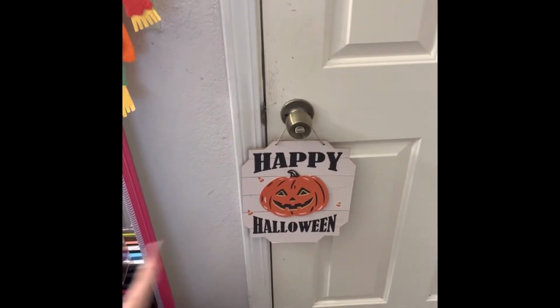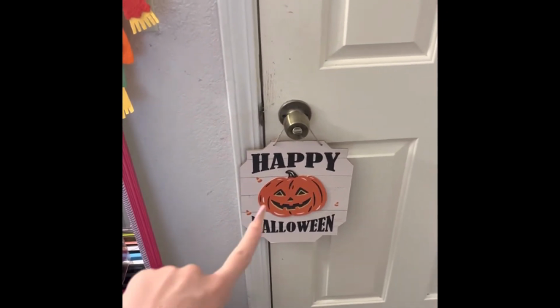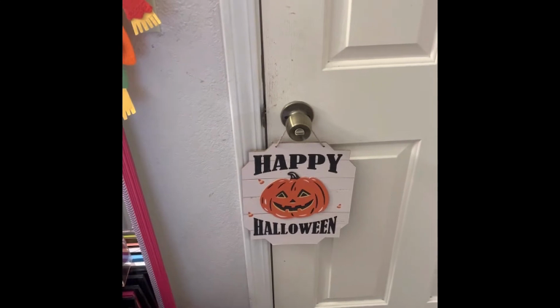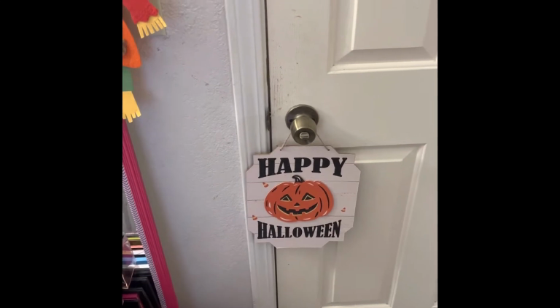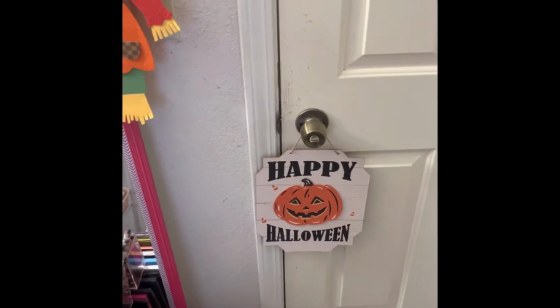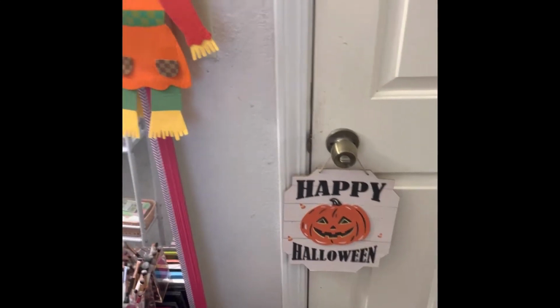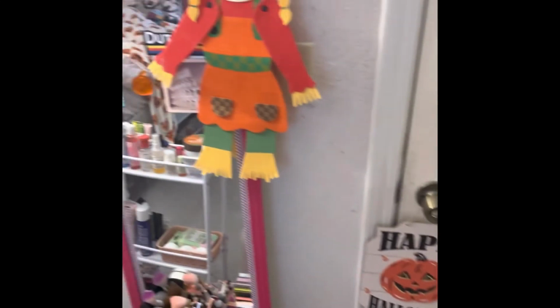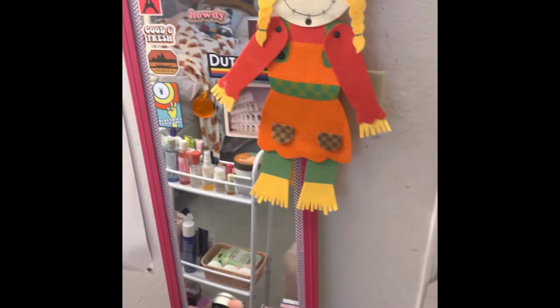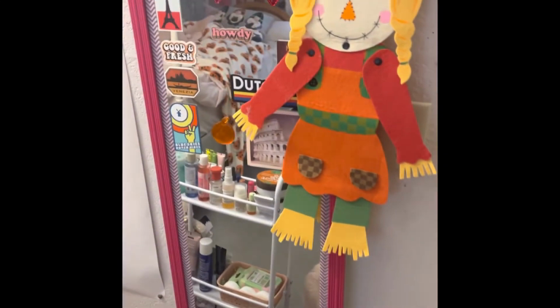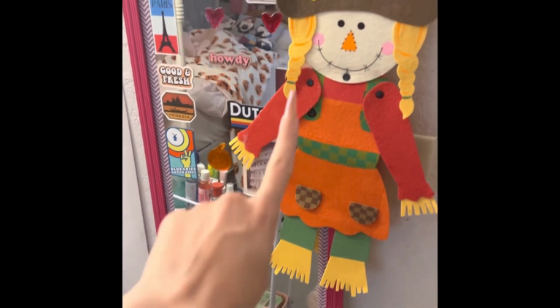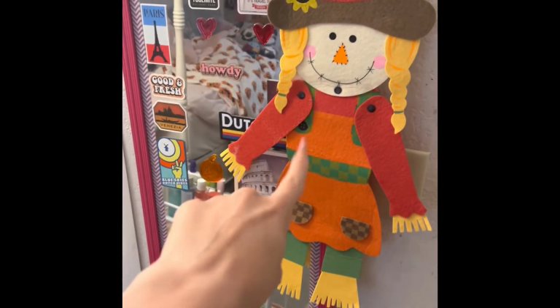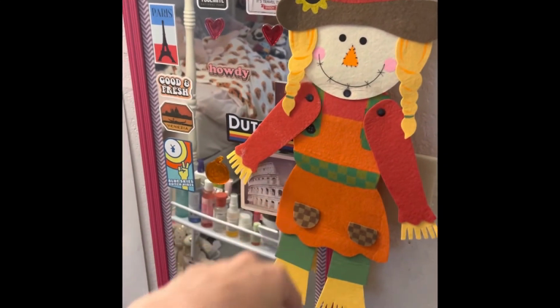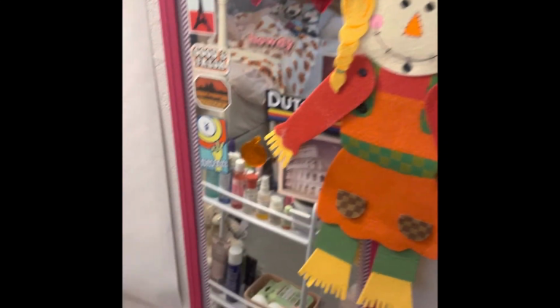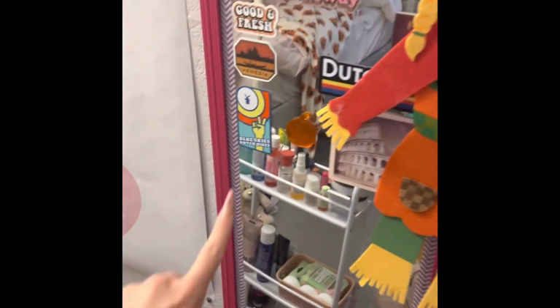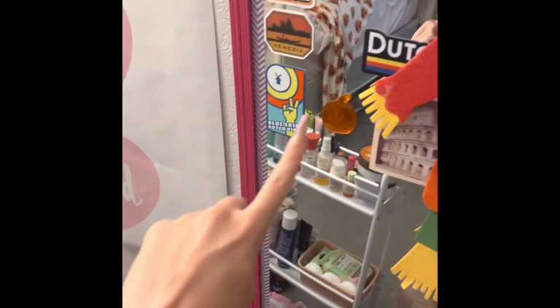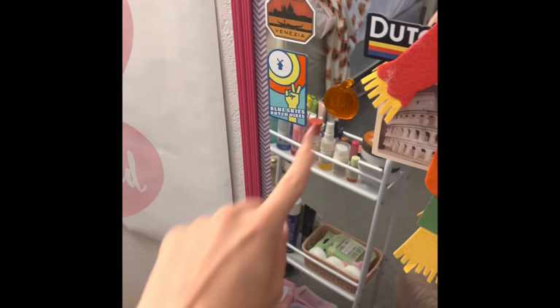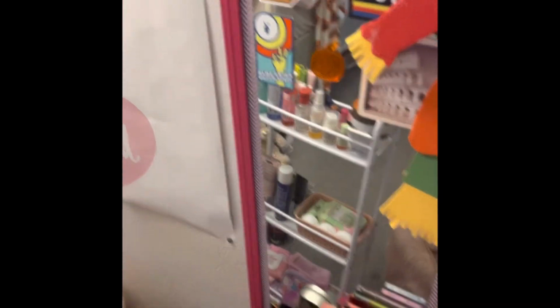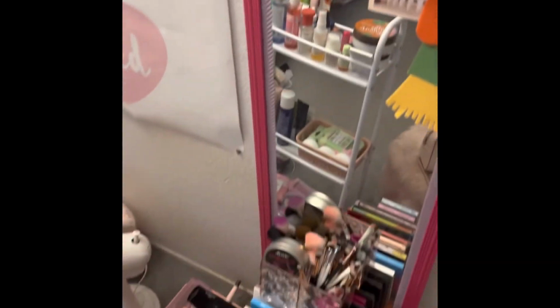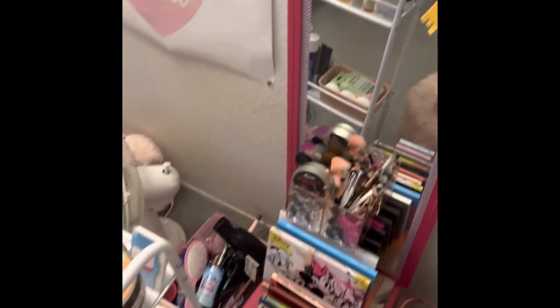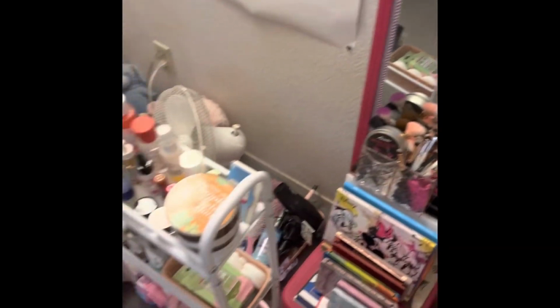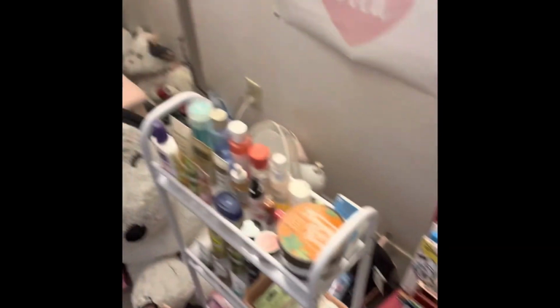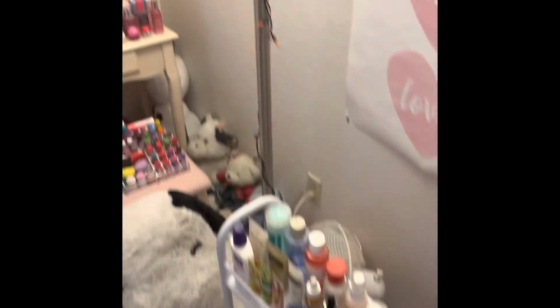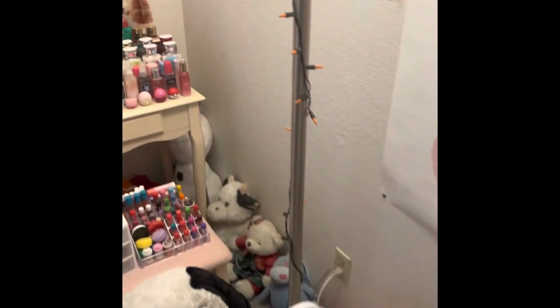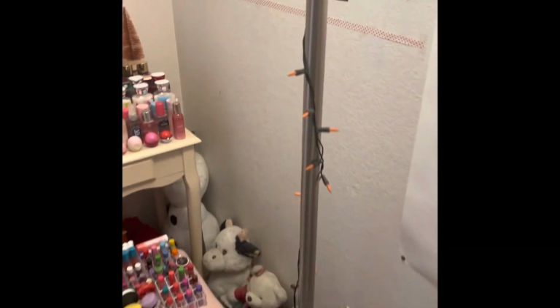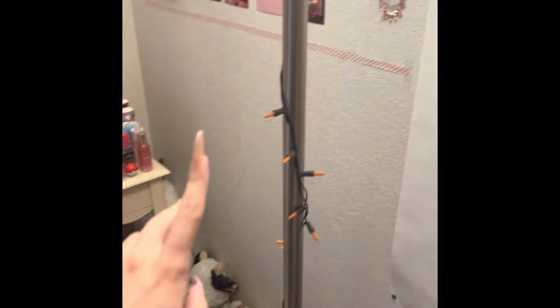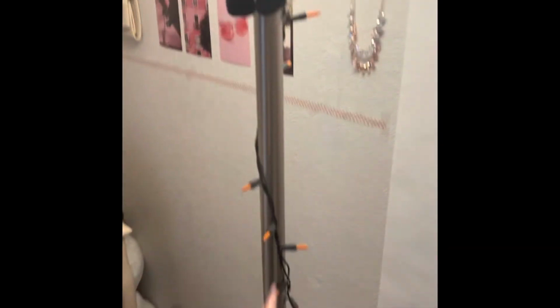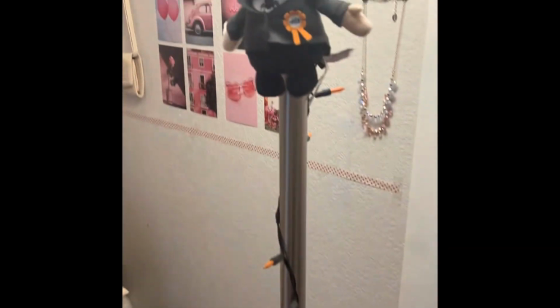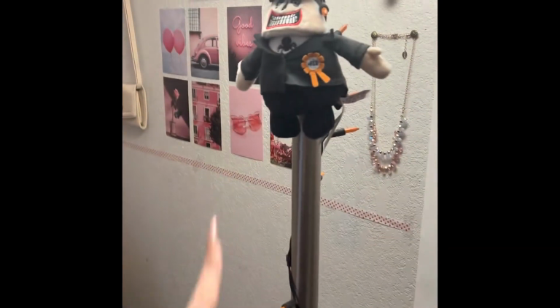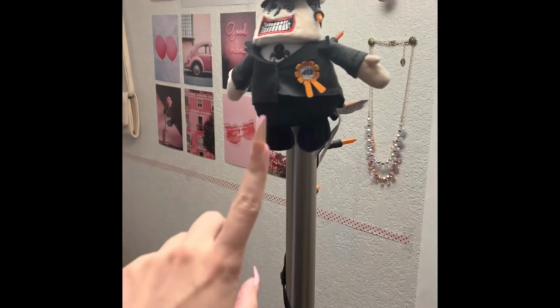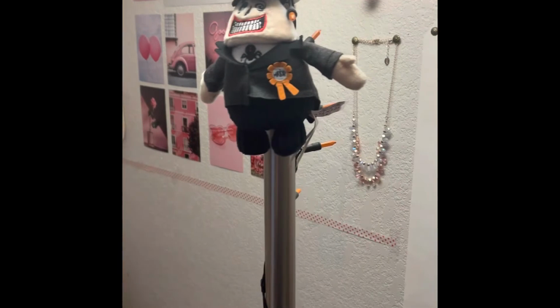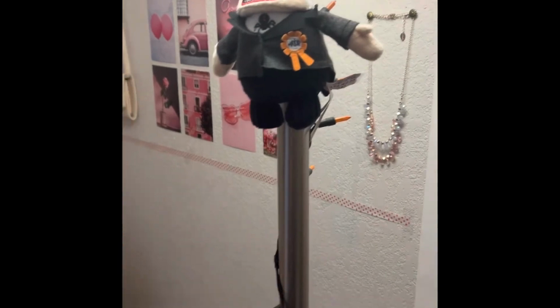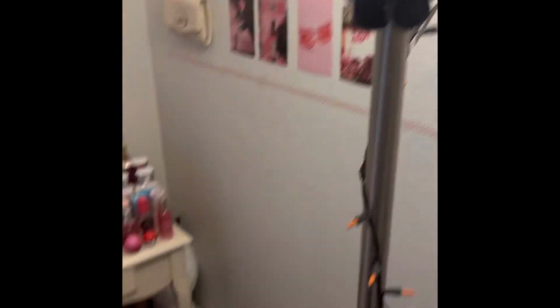So on my door, I have a sign that says Happy Halloween. My little scarecrow, I put a little pumpkin thing right there. Over here, we have some orange lights and a little mayor keychain.